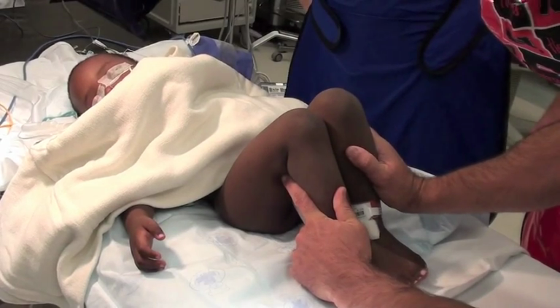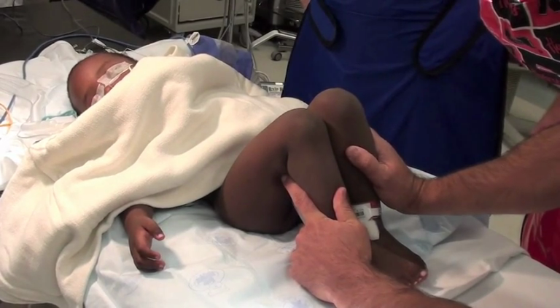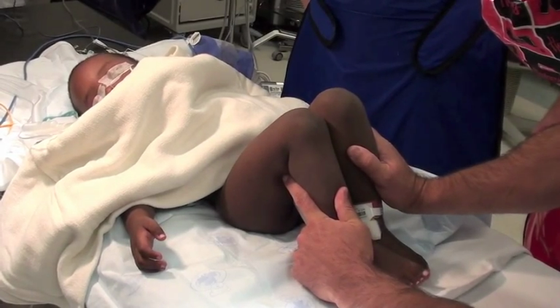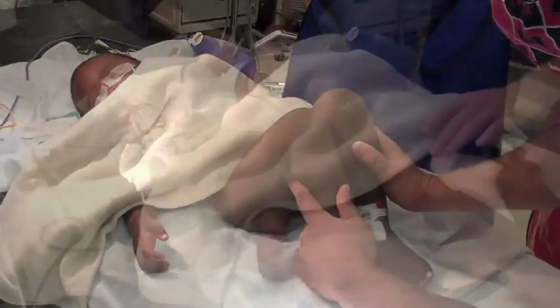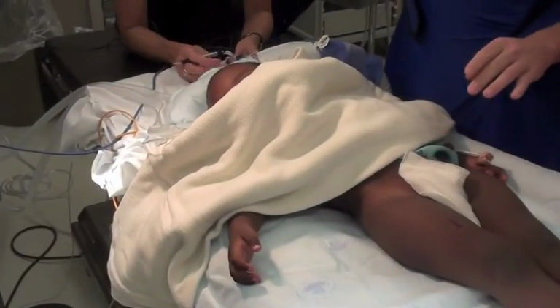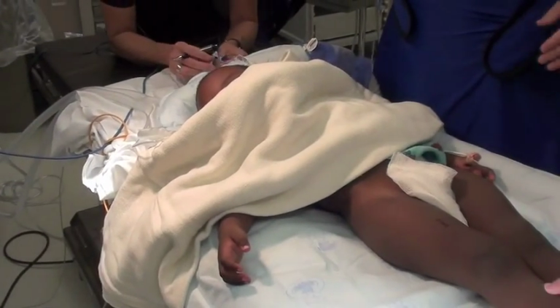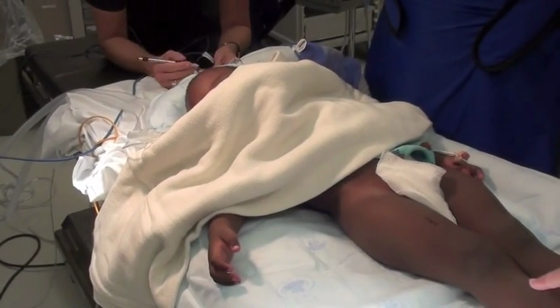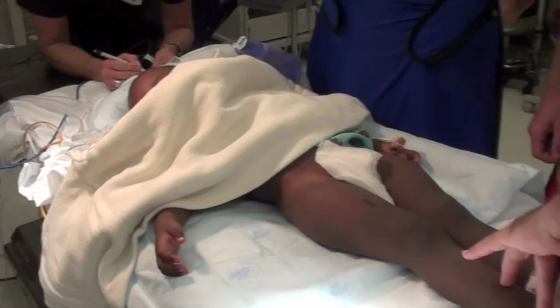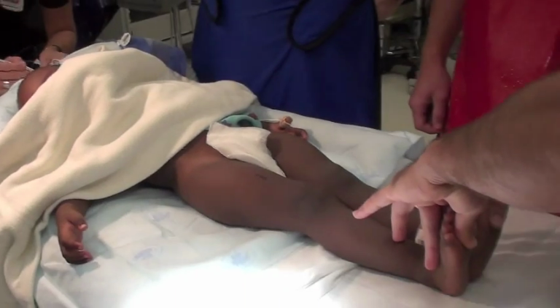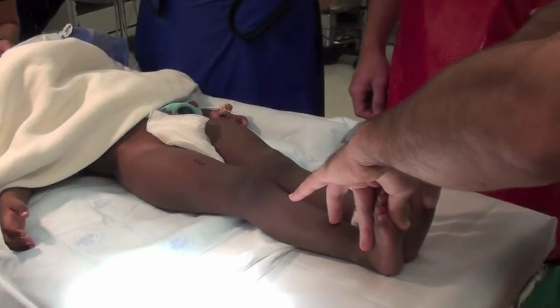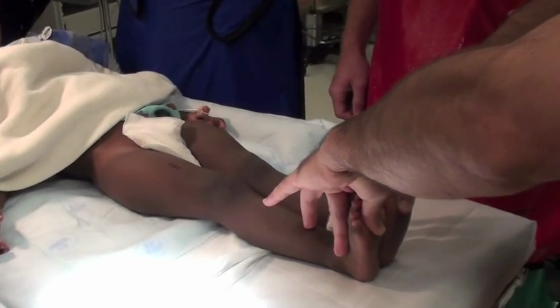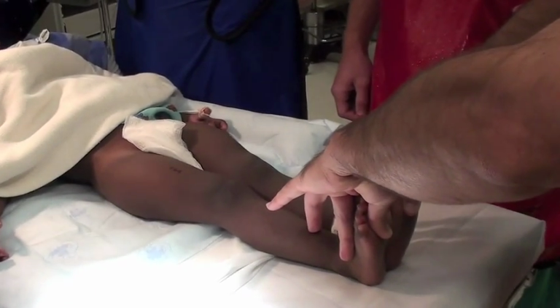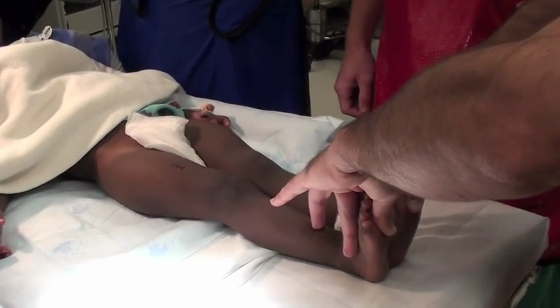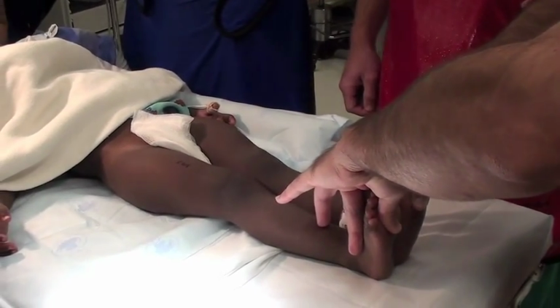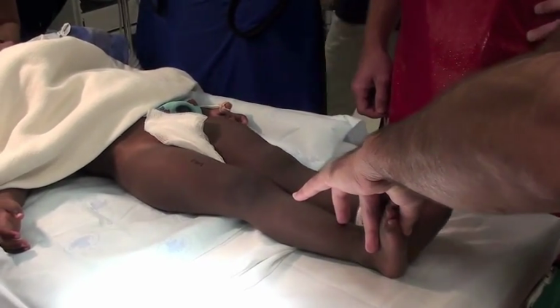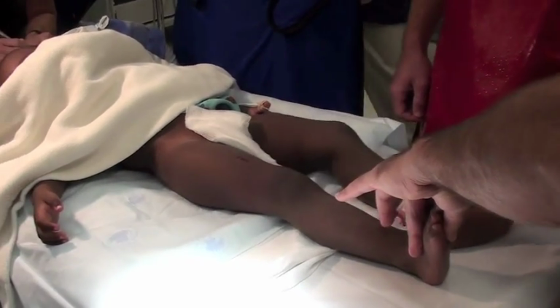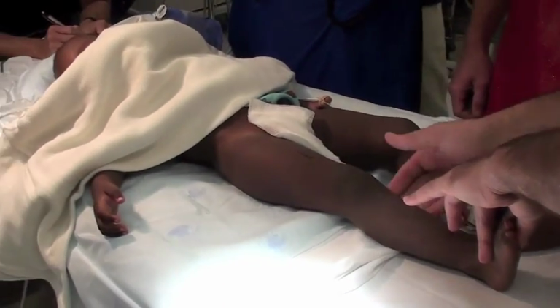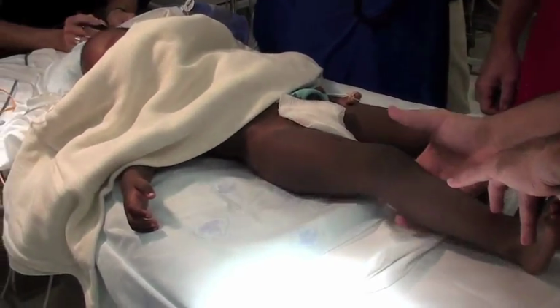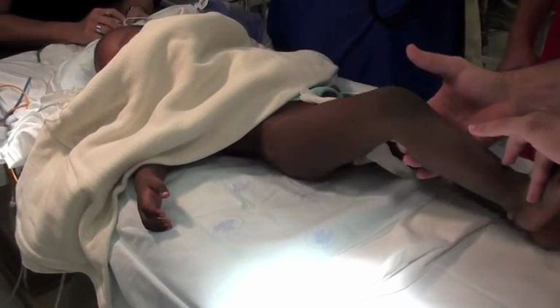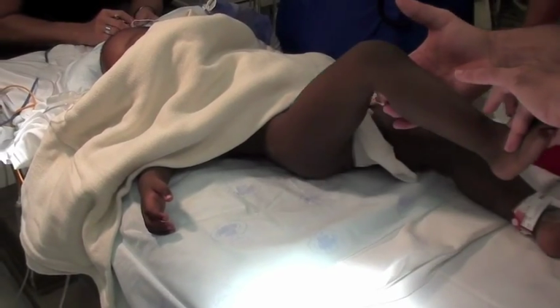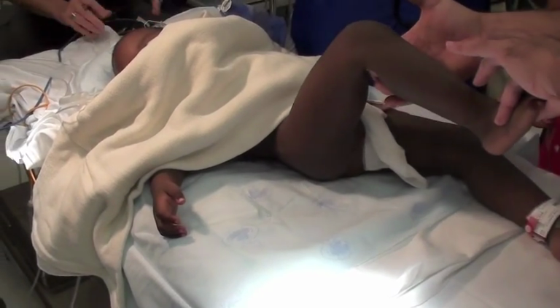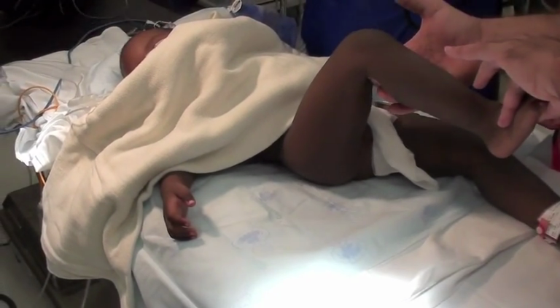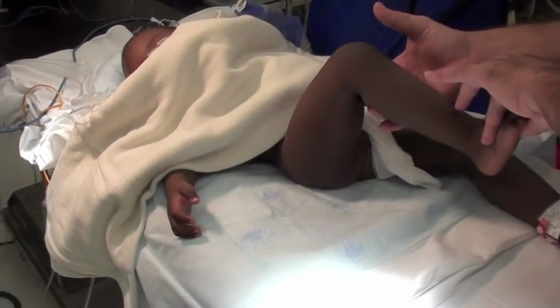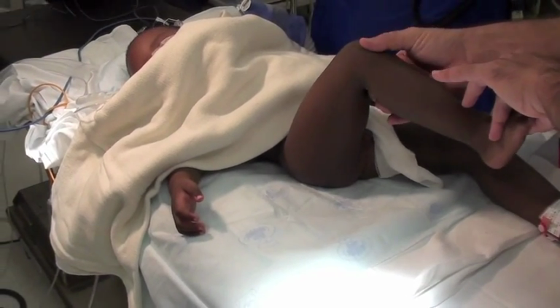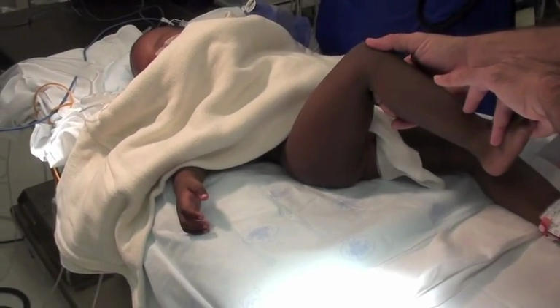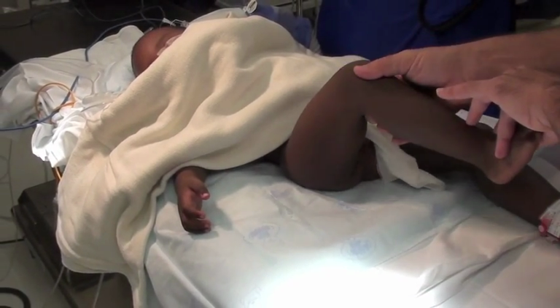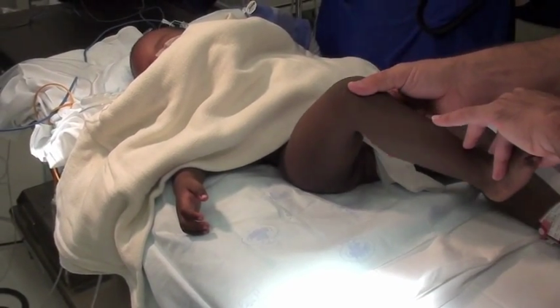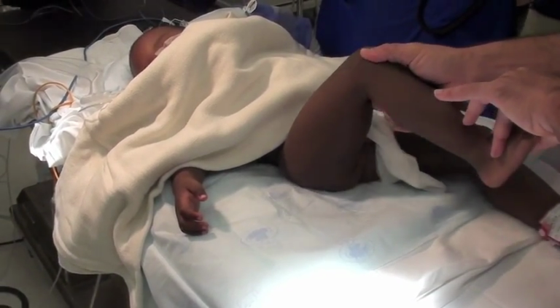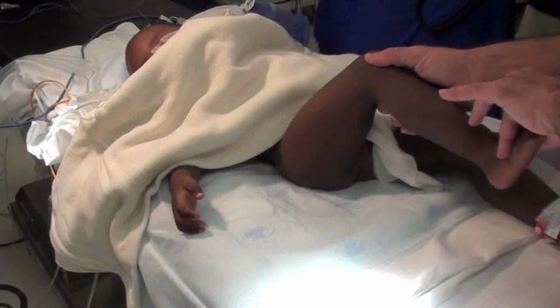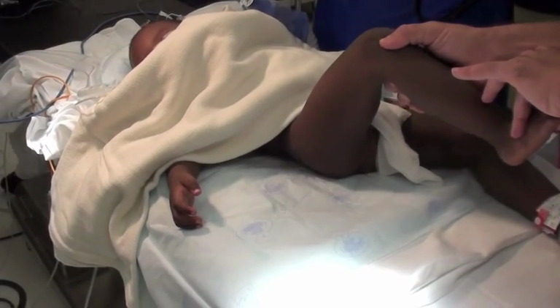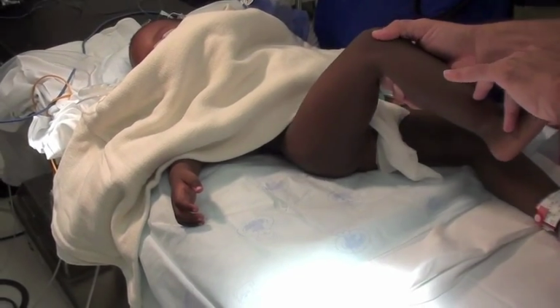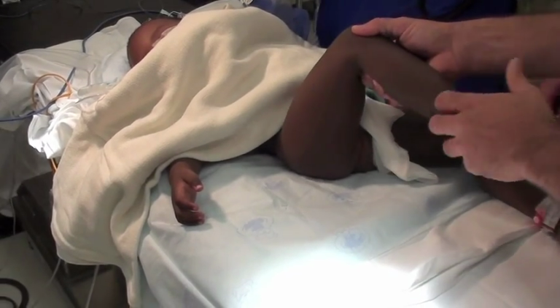This is a little bit older child with a dislocated hip on his right side. A closed reduction is going to be attempted, but it might not be as successful in this age group. You can see the hip kind of pistons in and out because it's not stable in the joint.